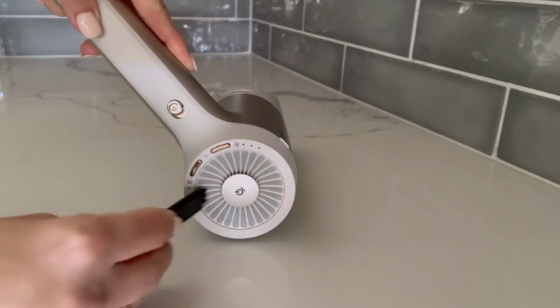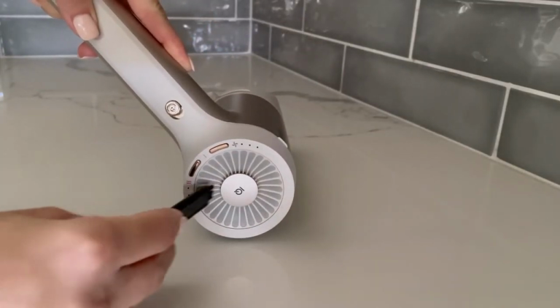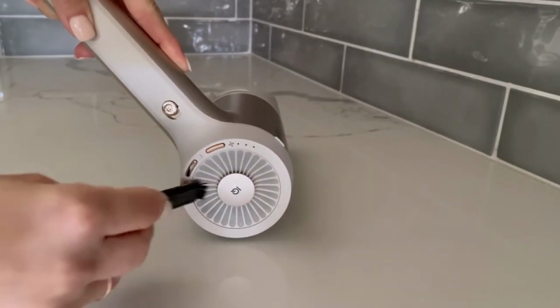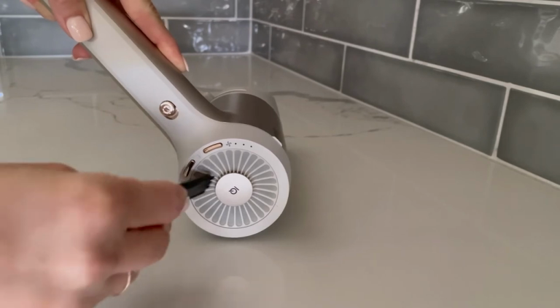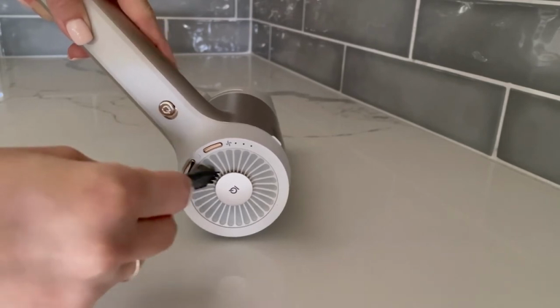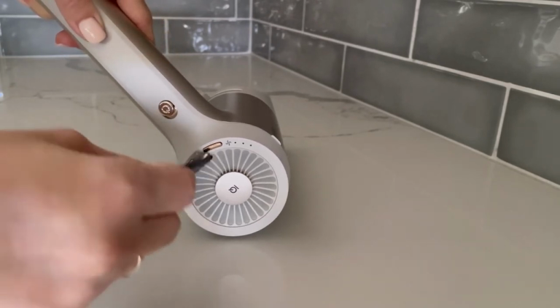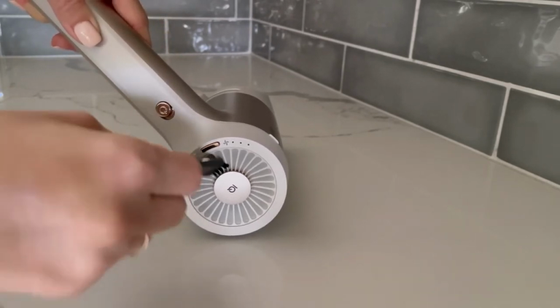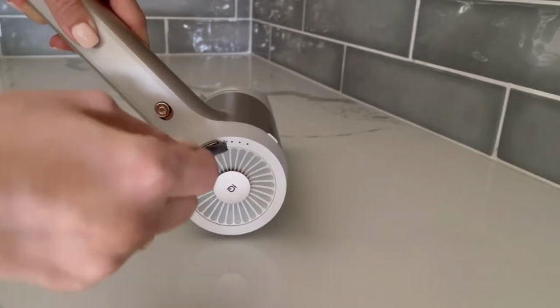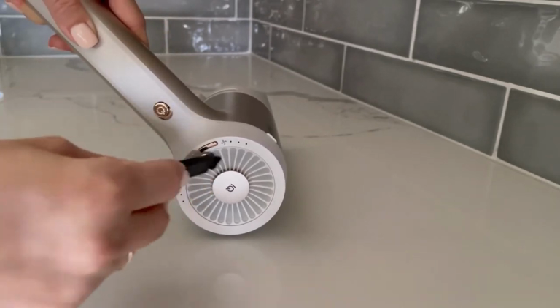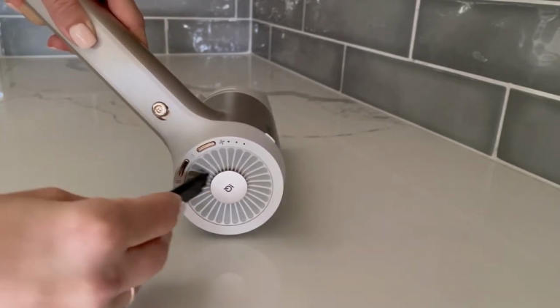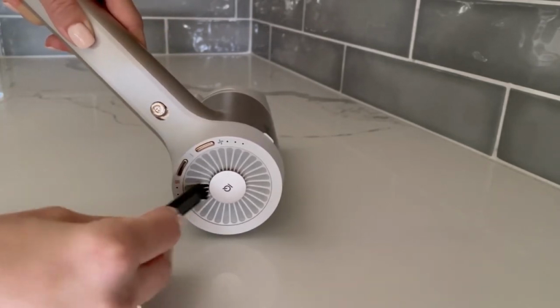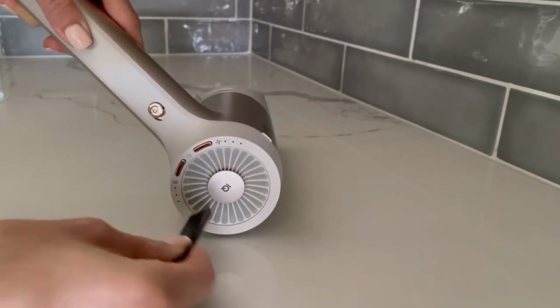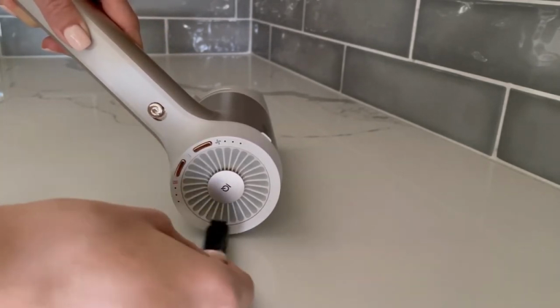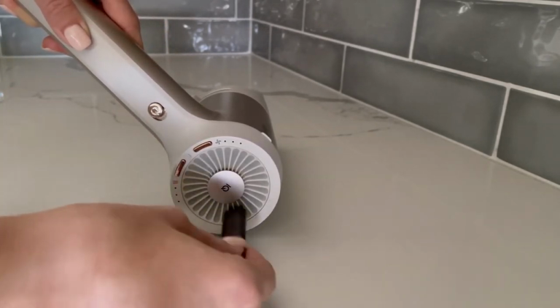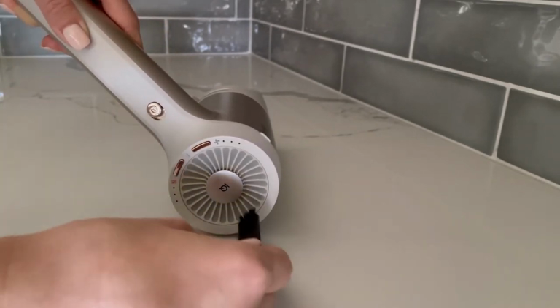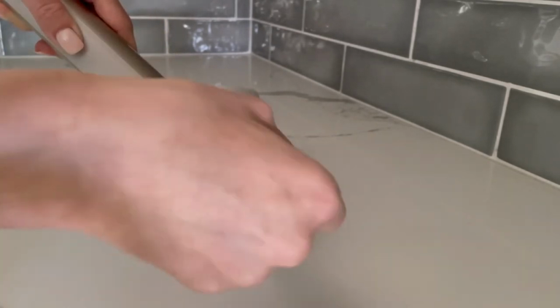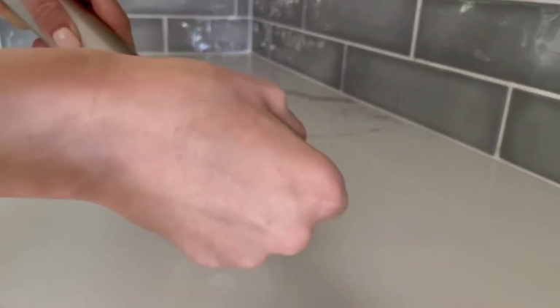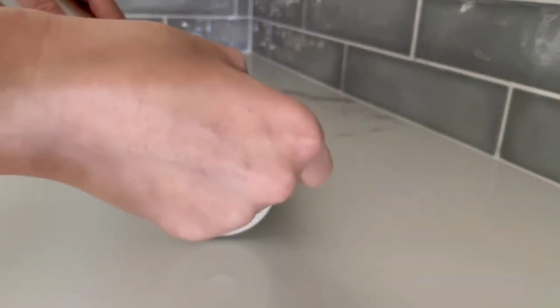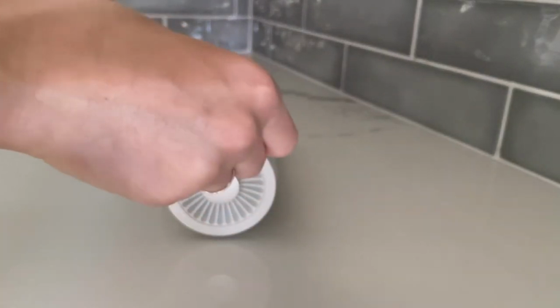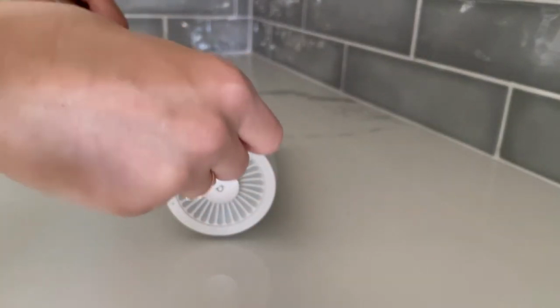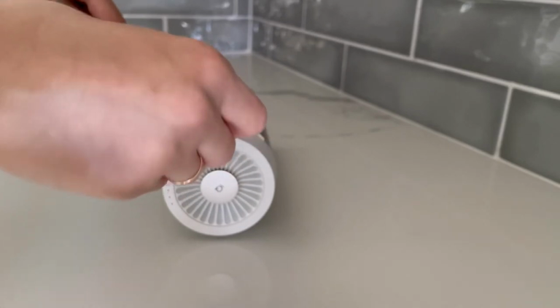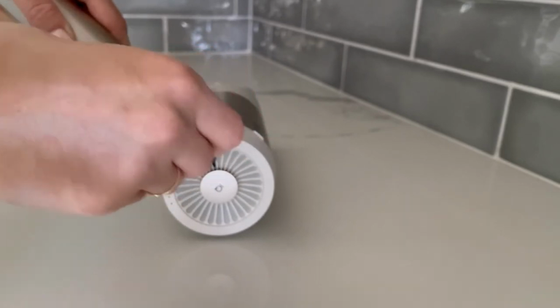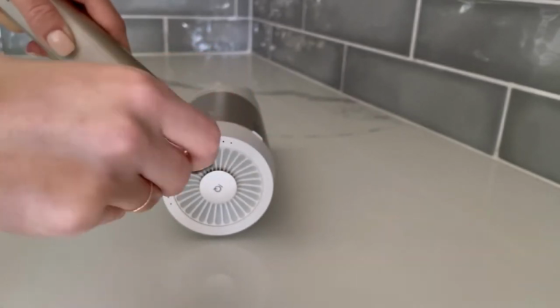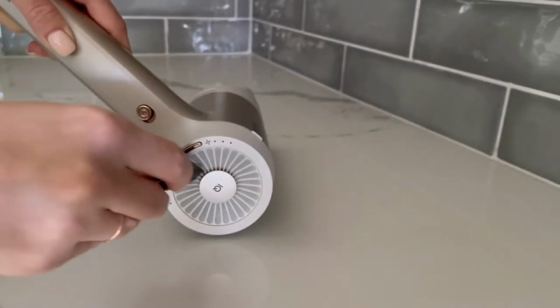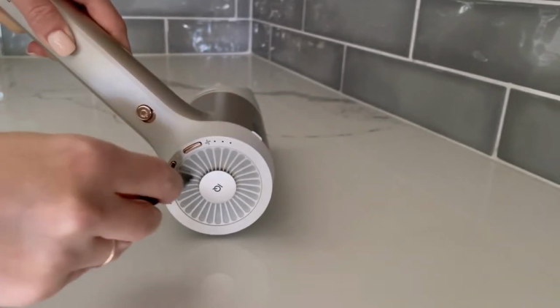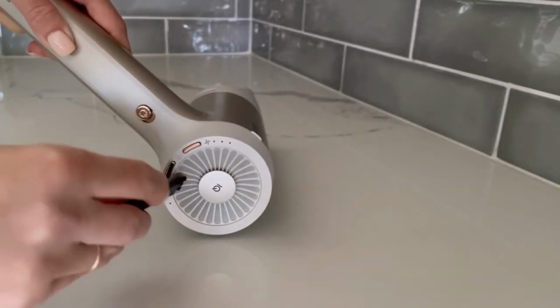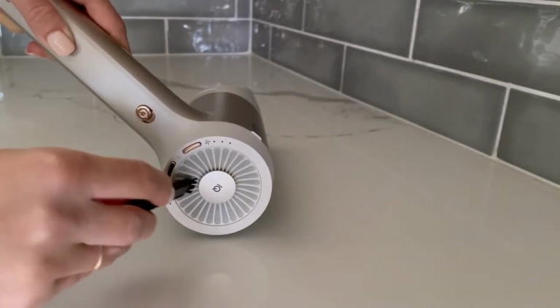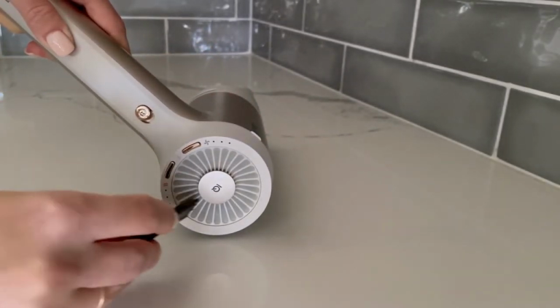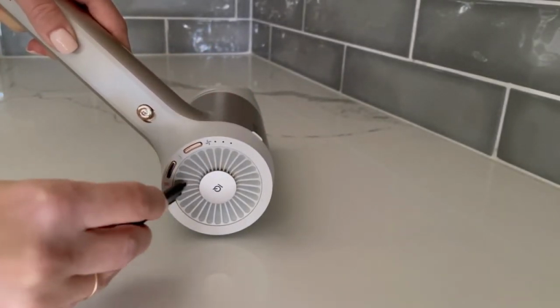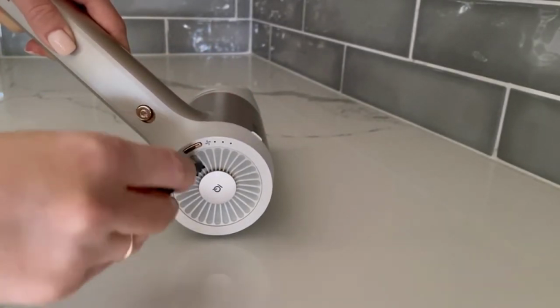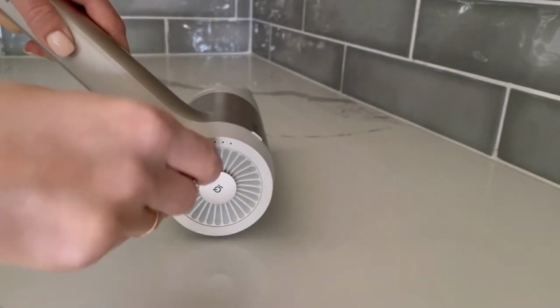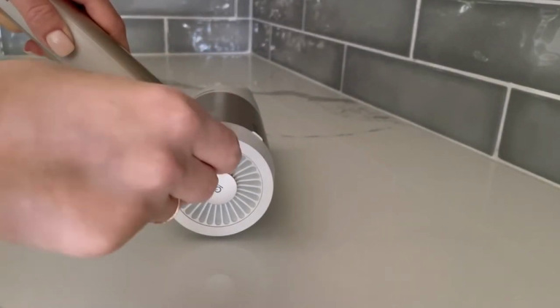Keep brushing until you have done a complete pass around the entire unit. It is important to try to remove as much of the dust and debris buildup as possible during this step before introducing the liquid cleaning solution.